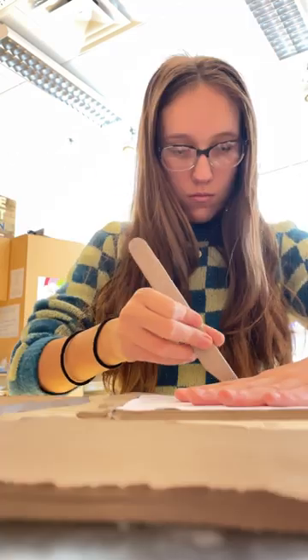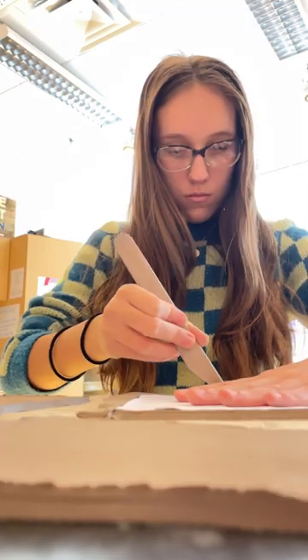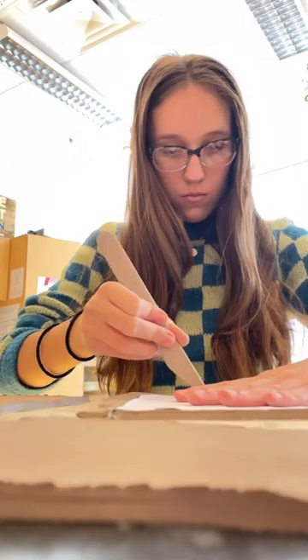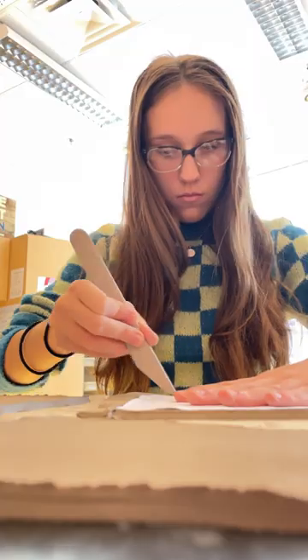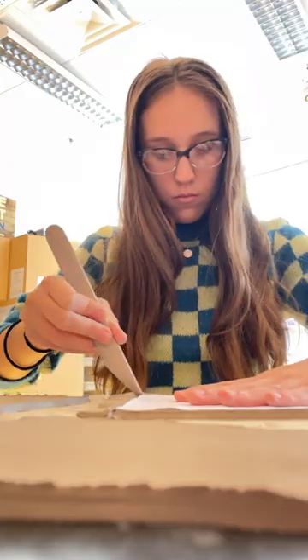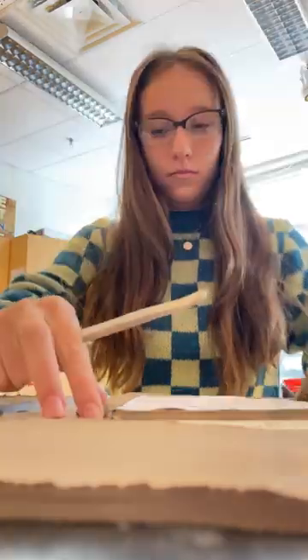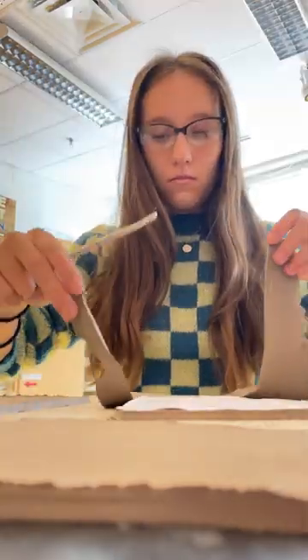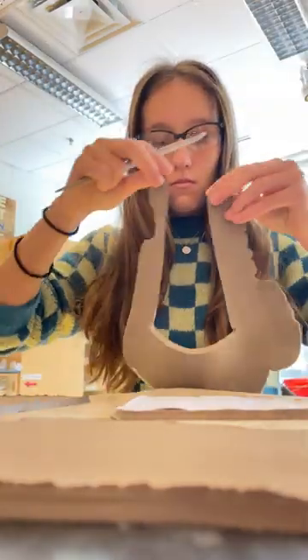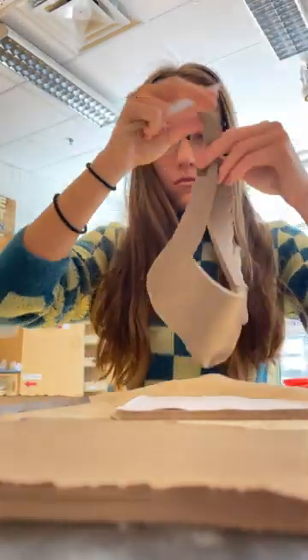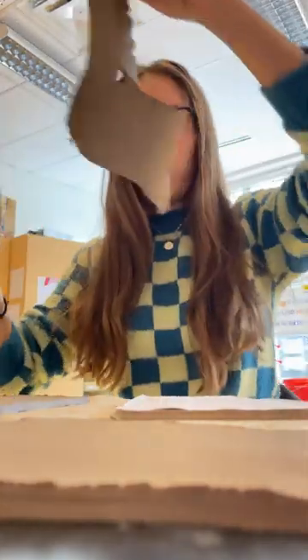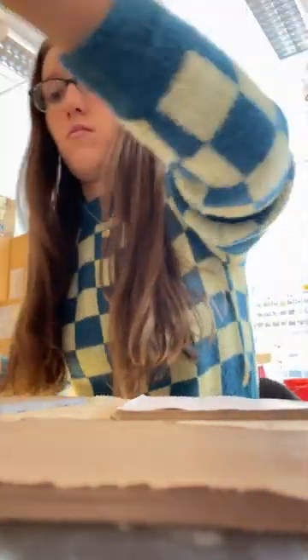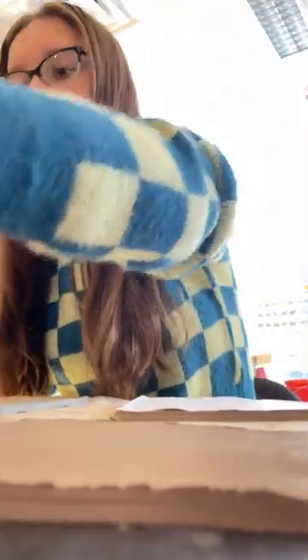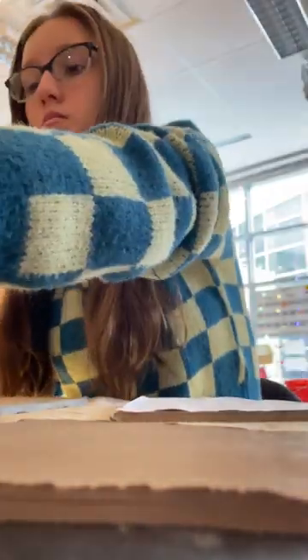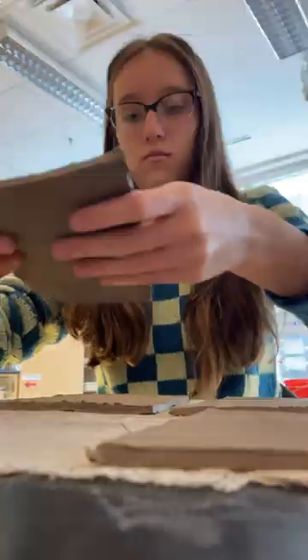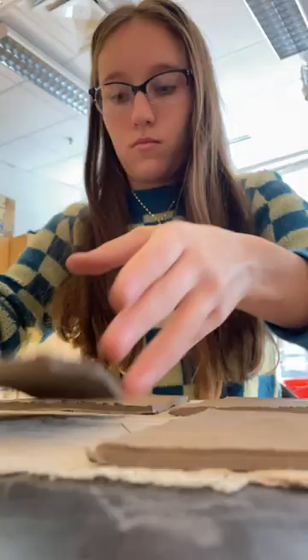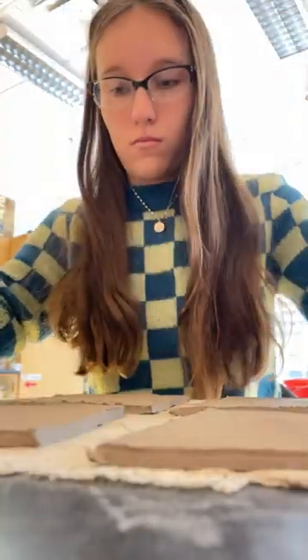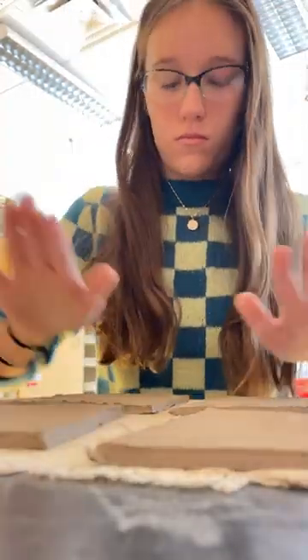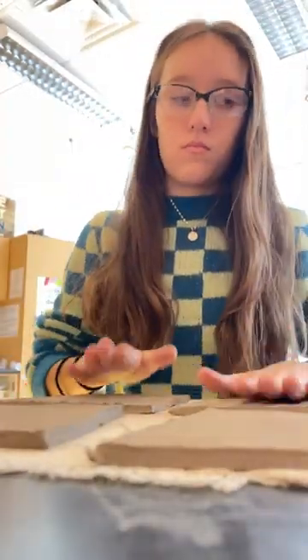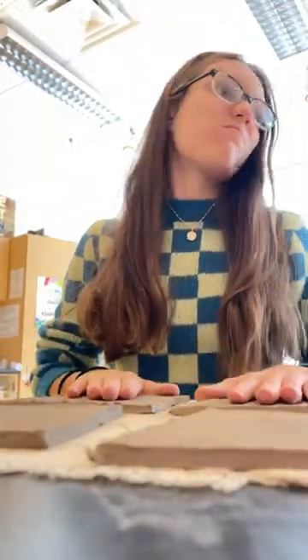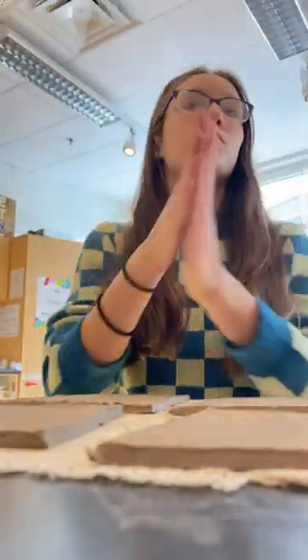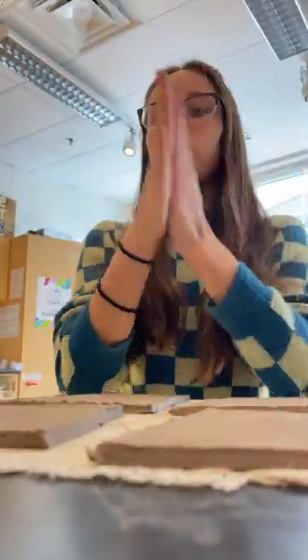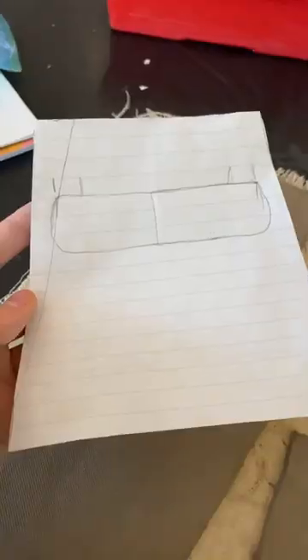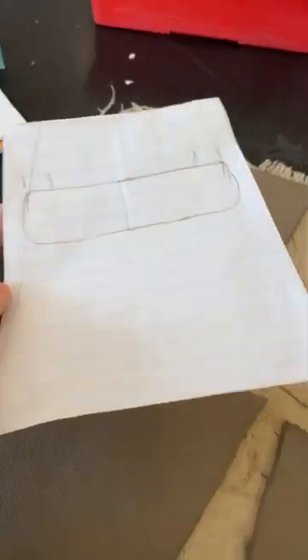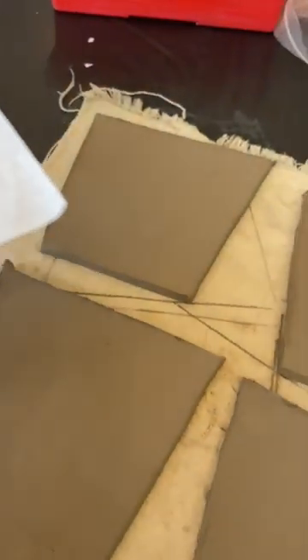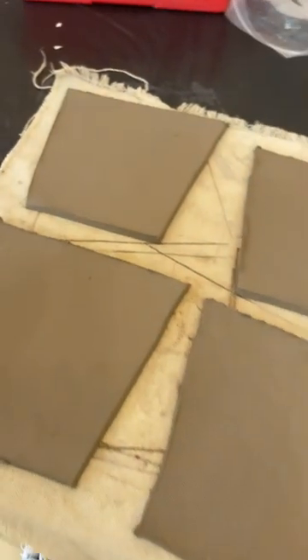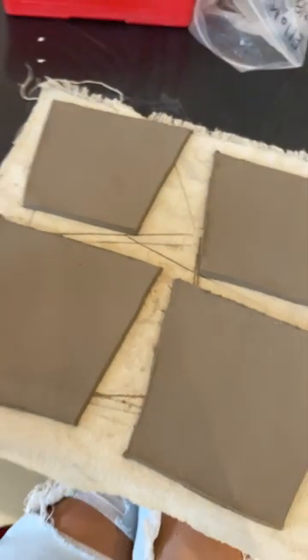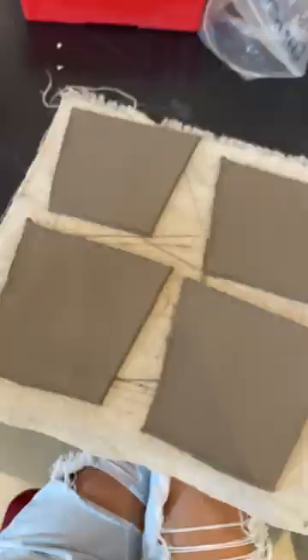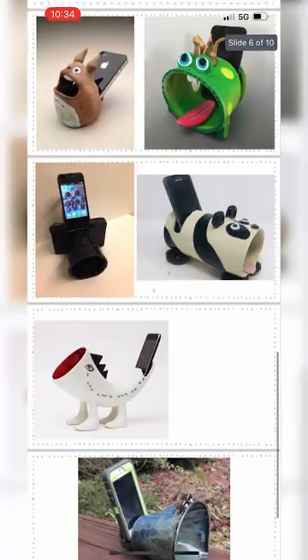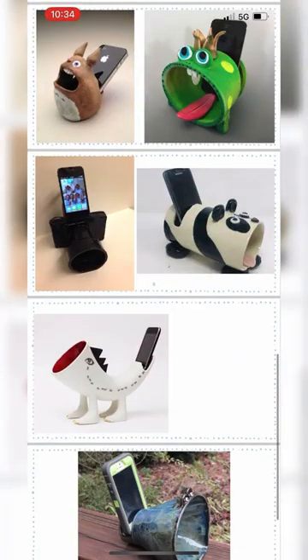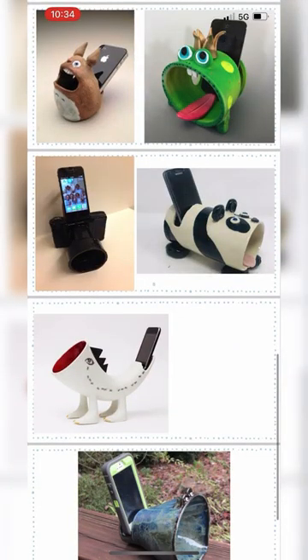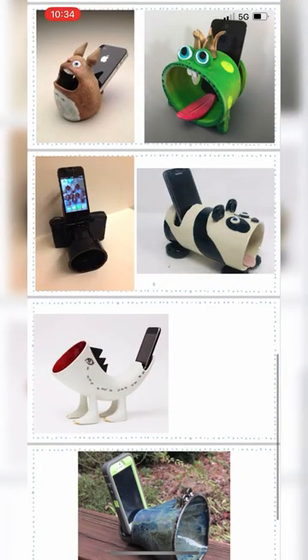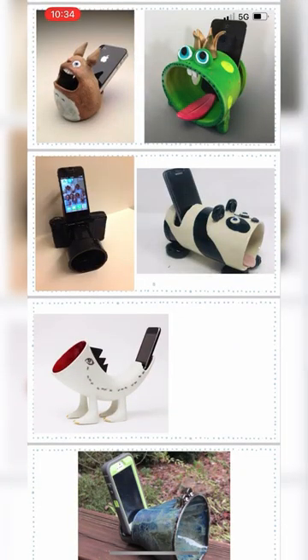In case you missed part one, I'll explain again what an amplifier is. Basically, we're making ceramic speakers. To do that, we start with a cone shape and cut a hole in the top that's half an inch bigger than our phones, because our projects are going to shrink in the kiln. Here are some examples I showed in the last episode.